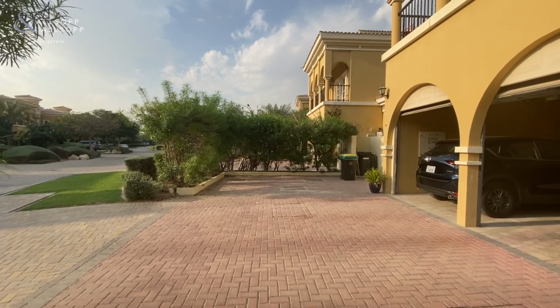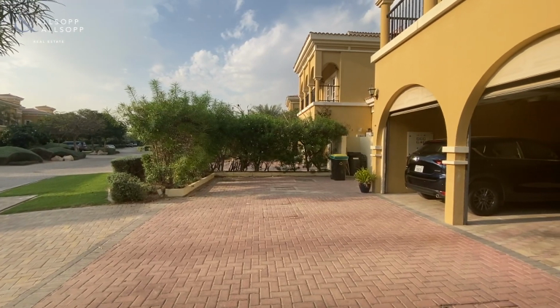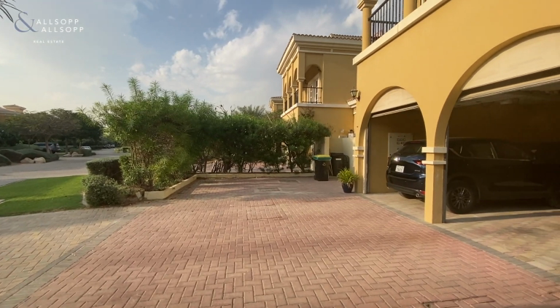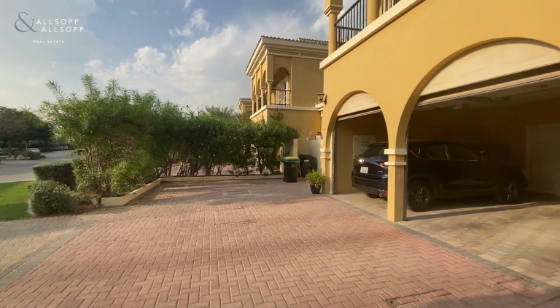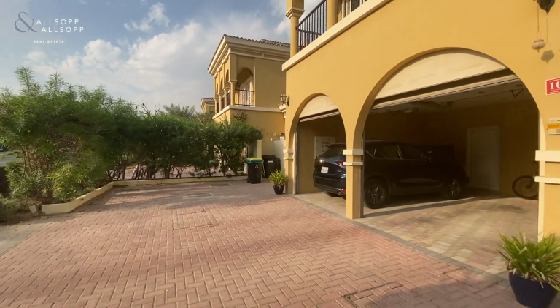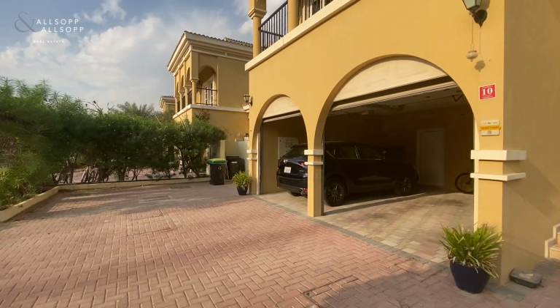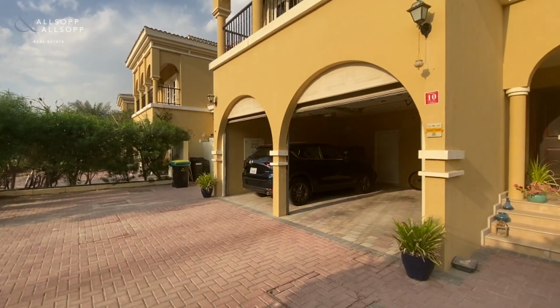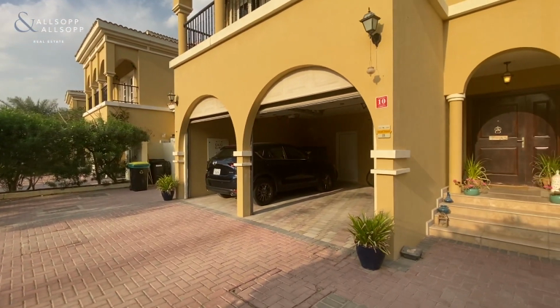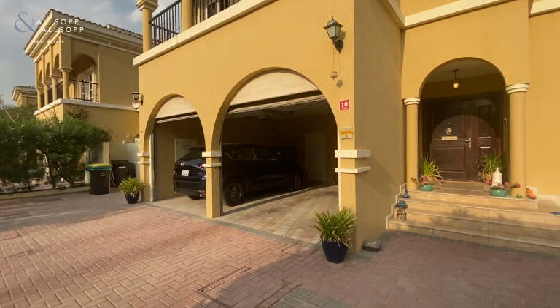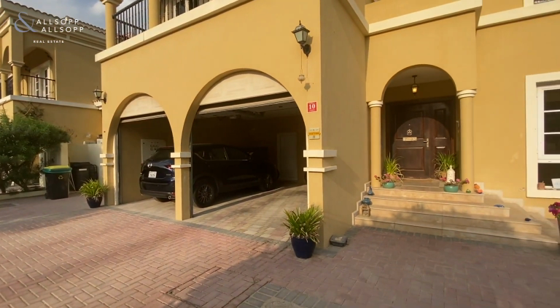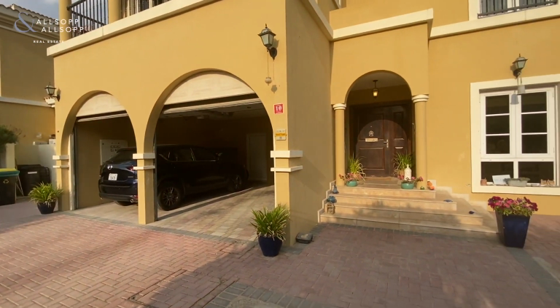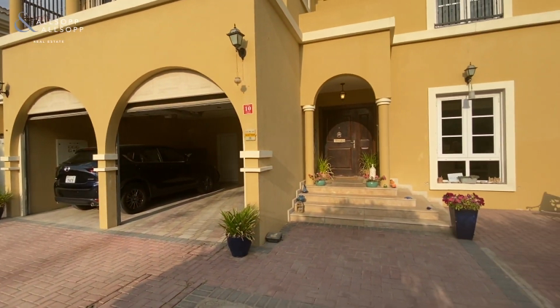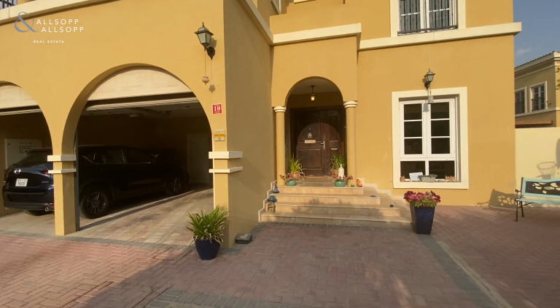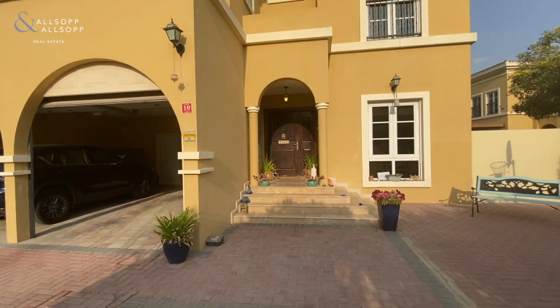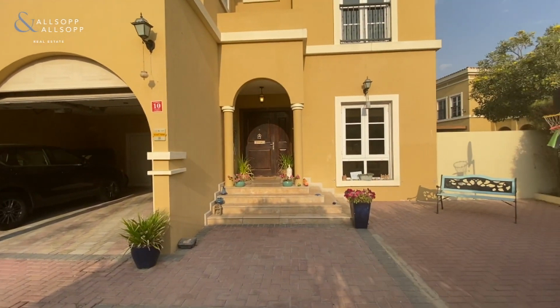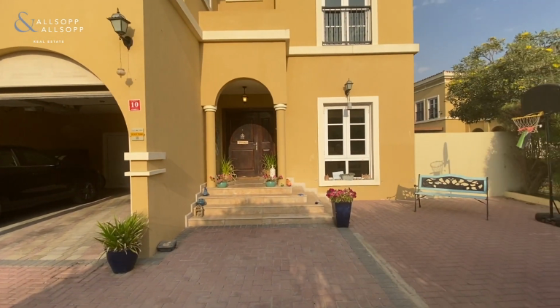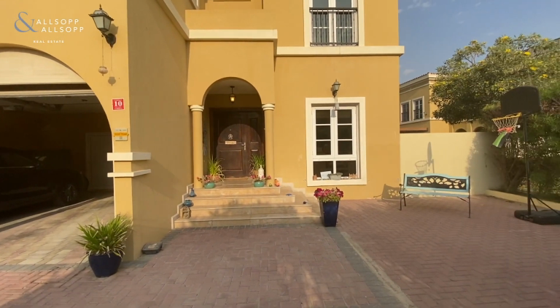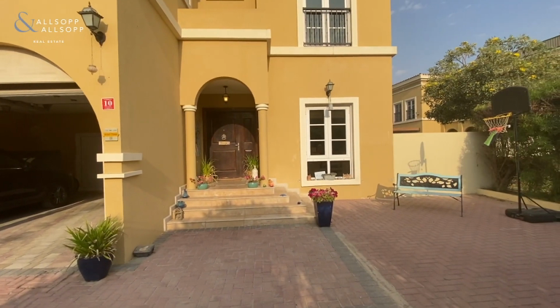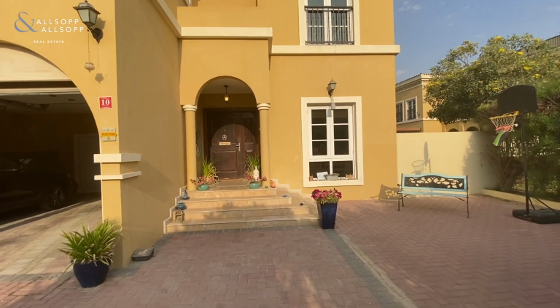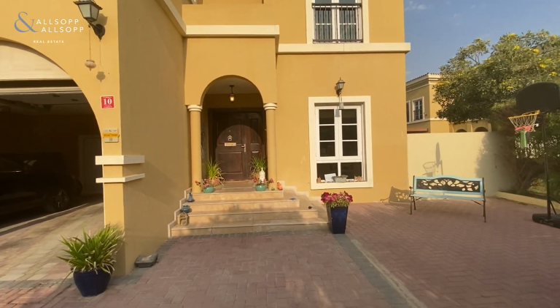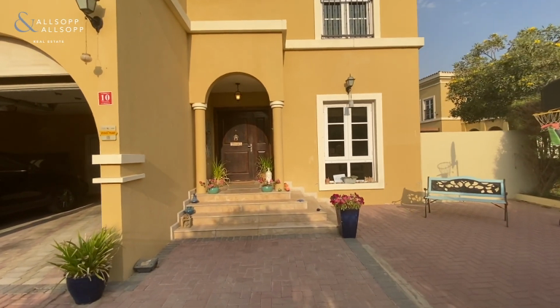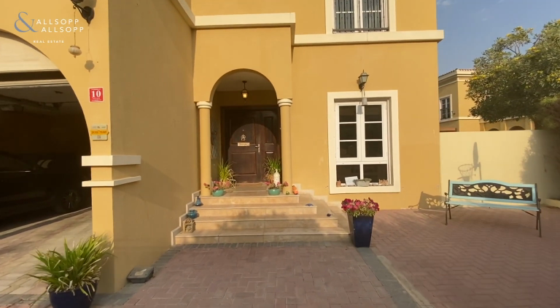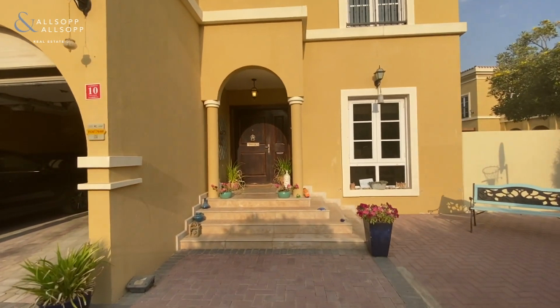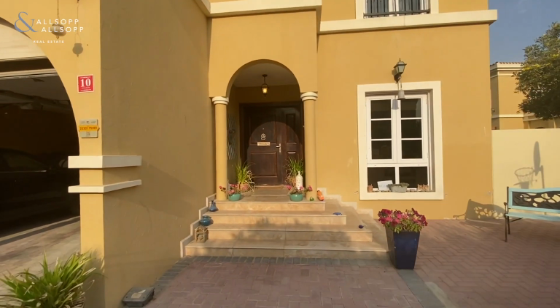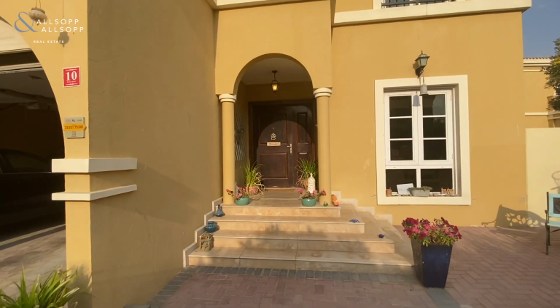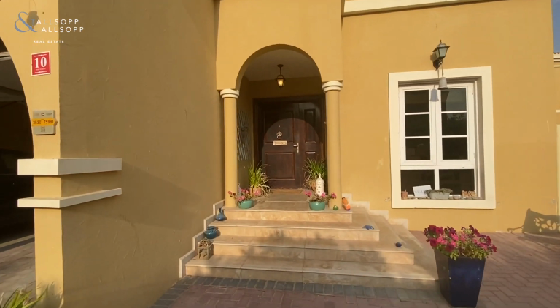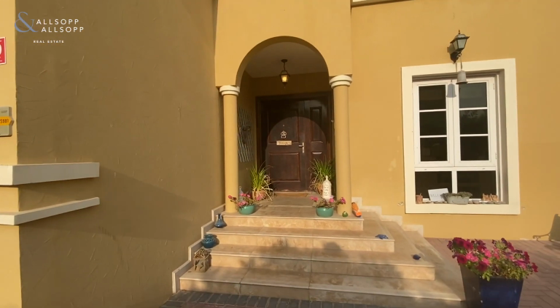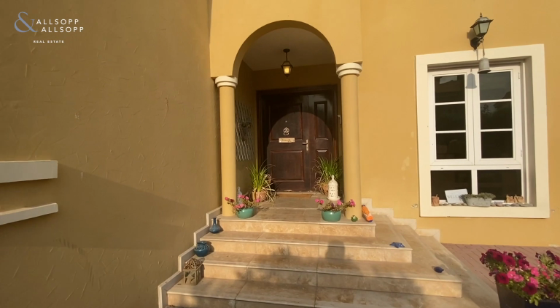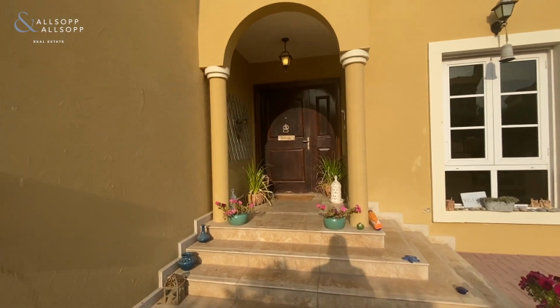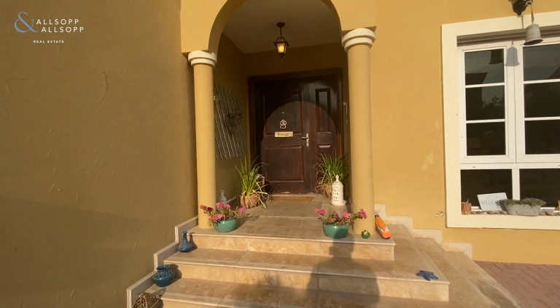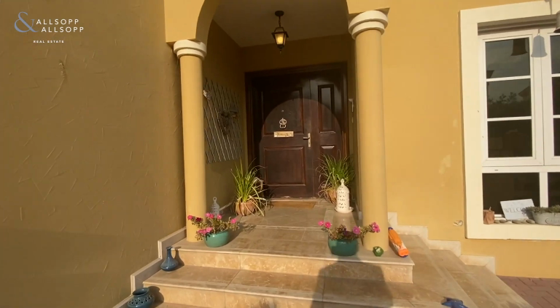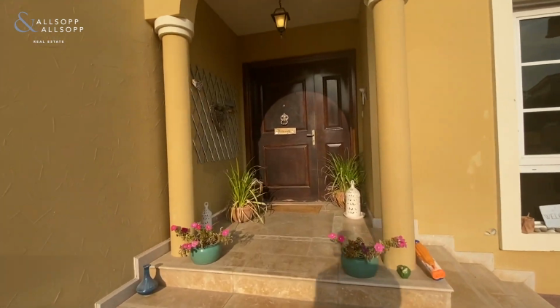Hi there, Nathan Plunkett here from Allsop and Allsop, and this is my virtual tour around this beautifully presented Cordoba available now for rent.